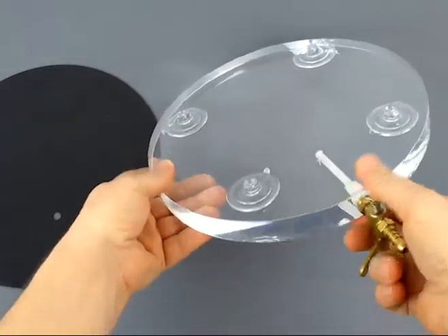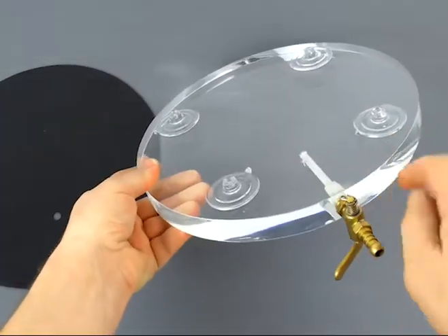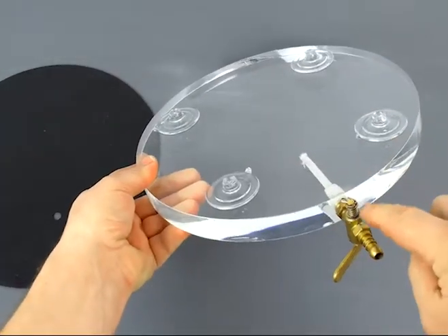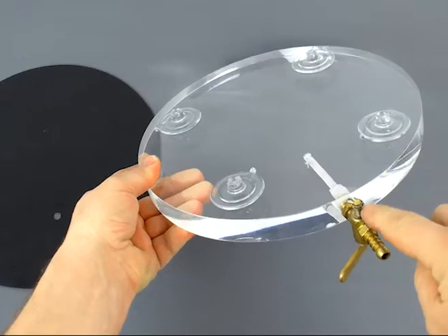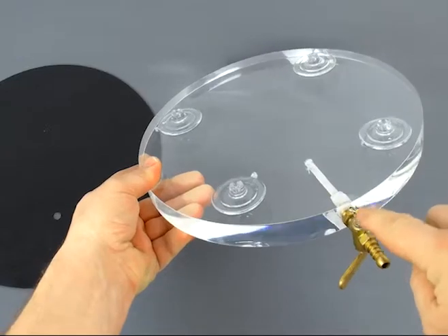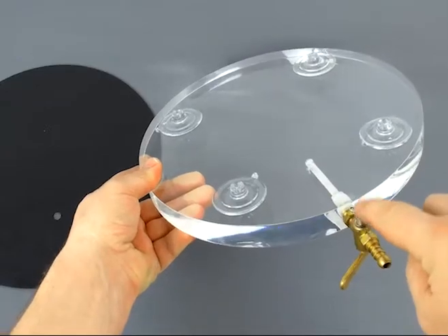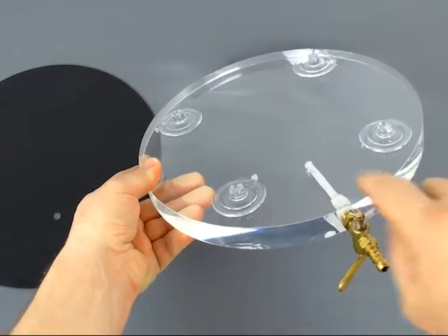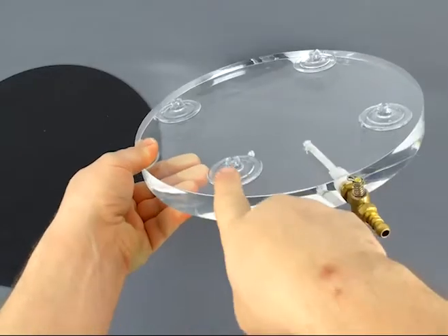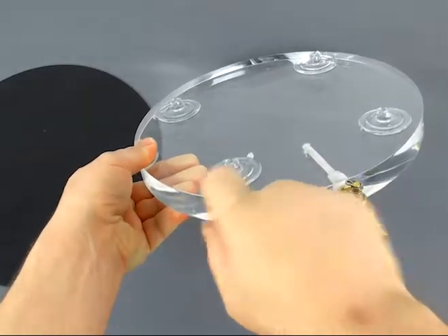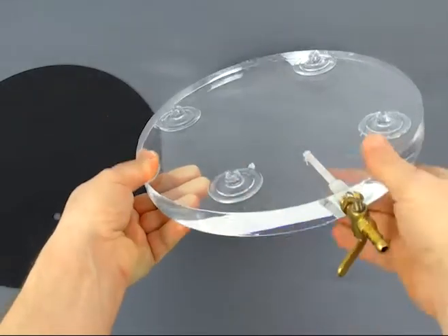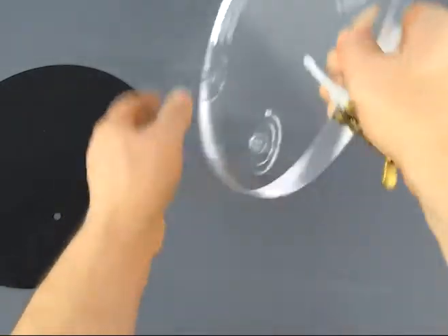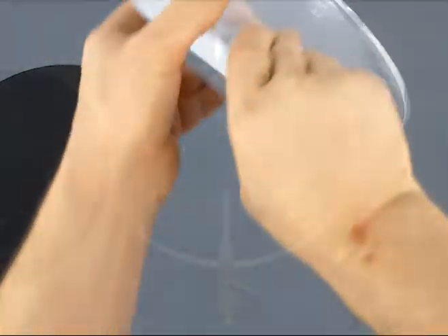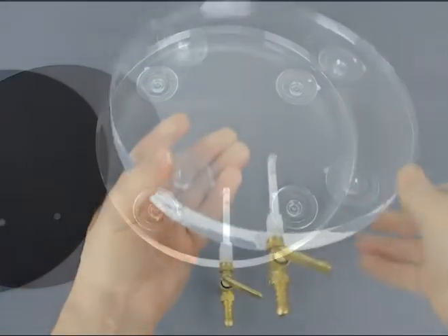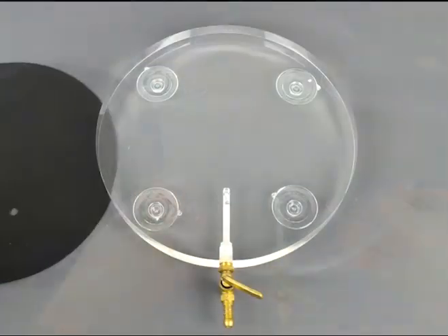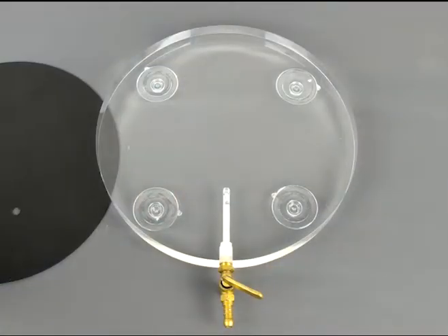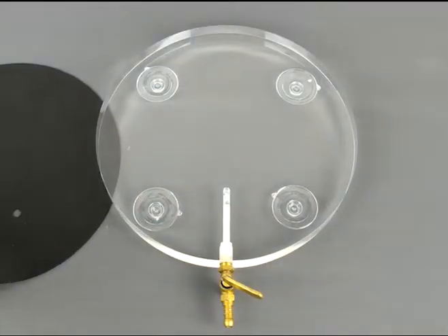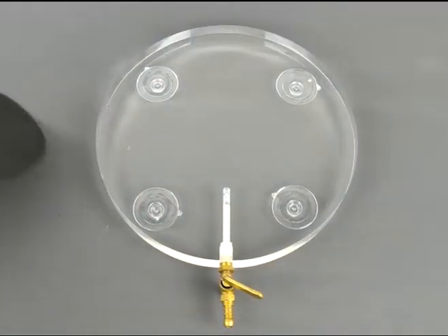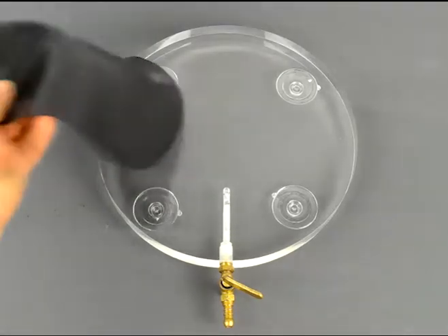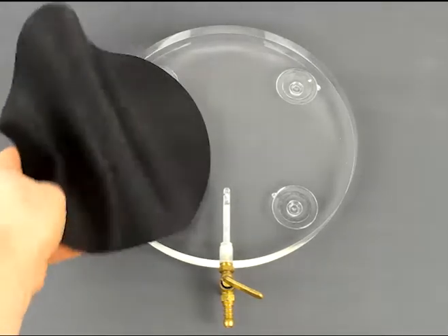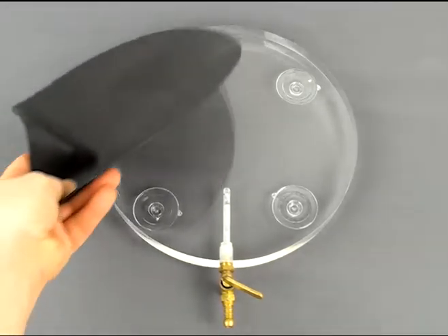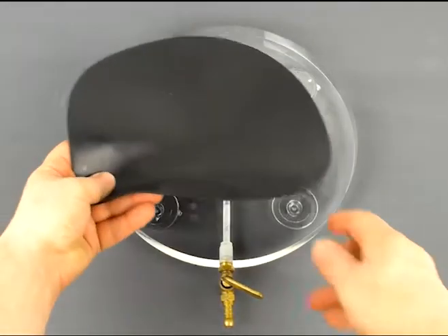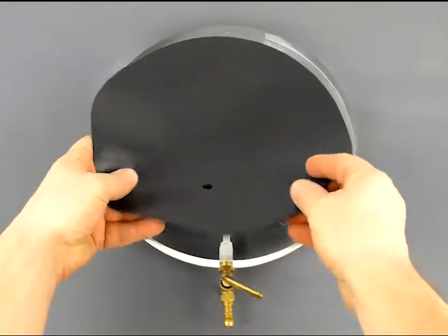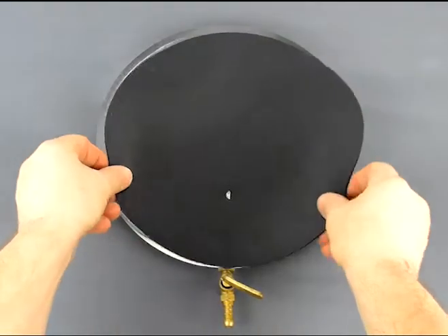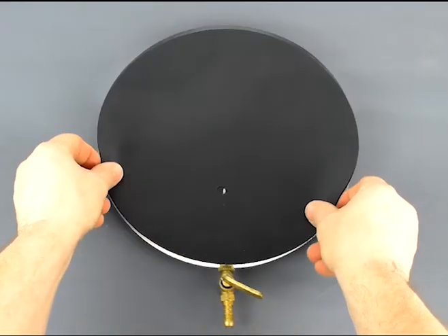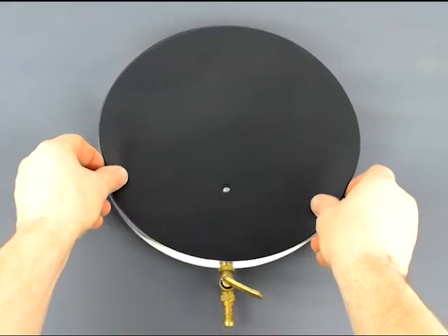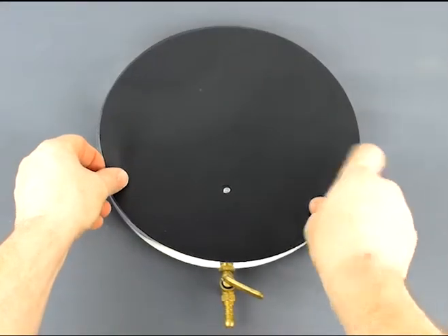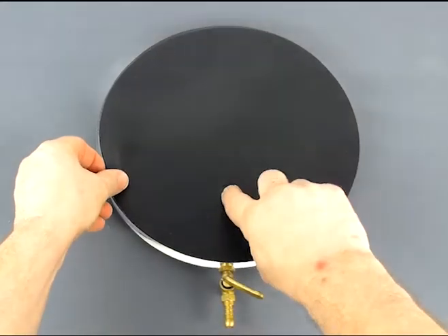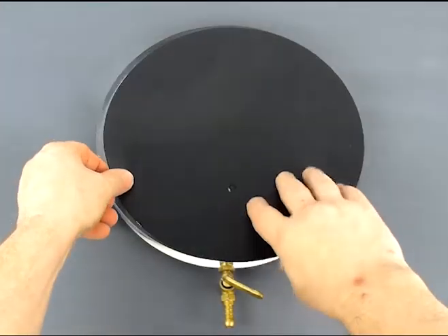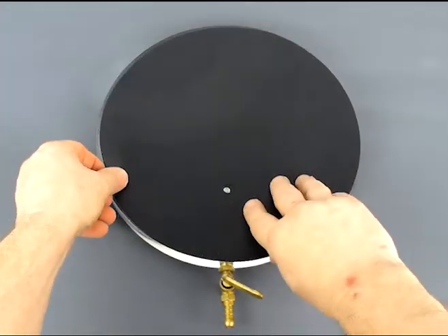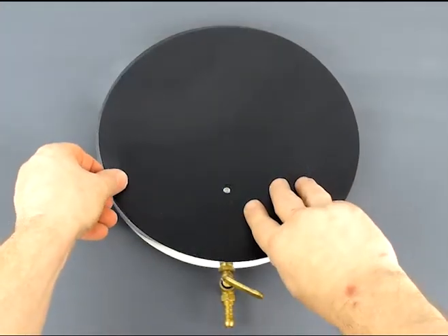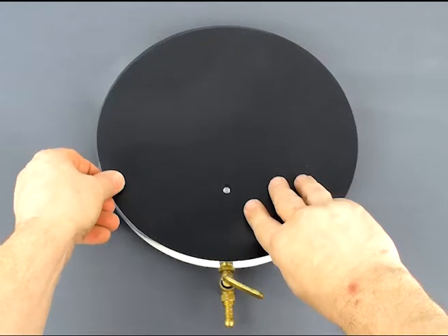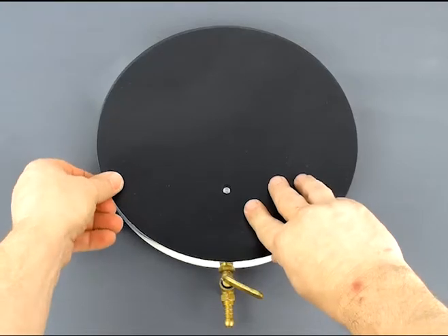That also keeps this off of the ground, because it's high enough it doesn't hit the table. Then you place the rubber mat on top. Make sure that it lines up with the hole, or else you're not going to be able to evacuate the air.